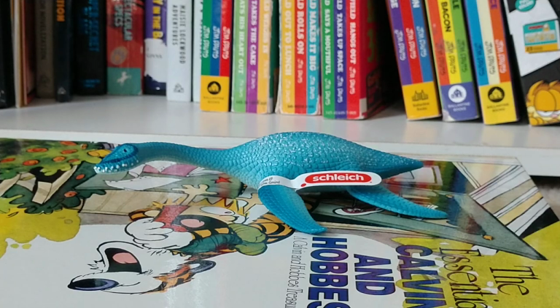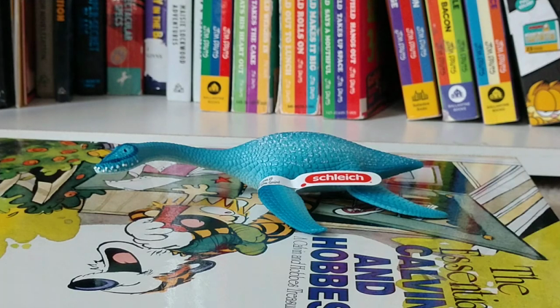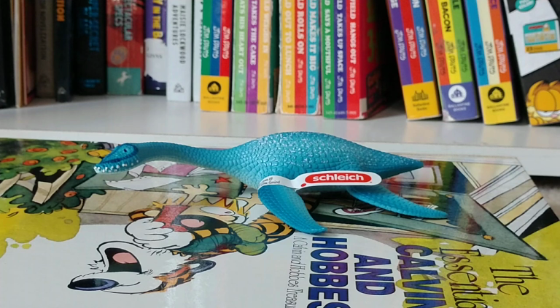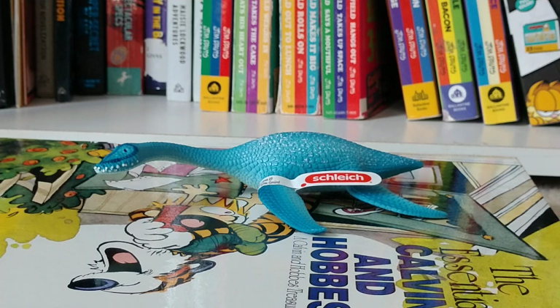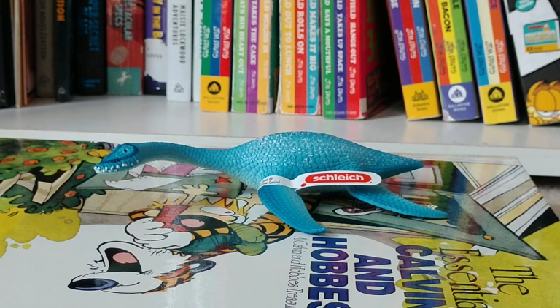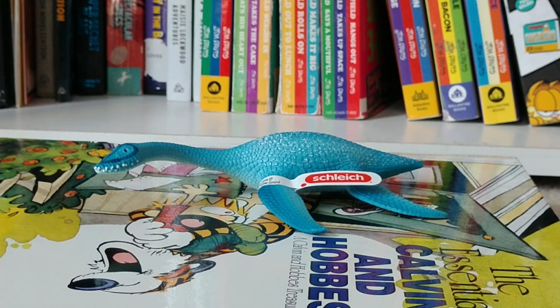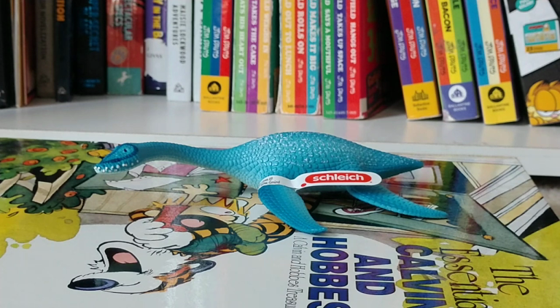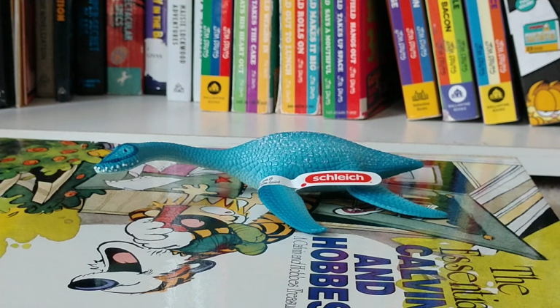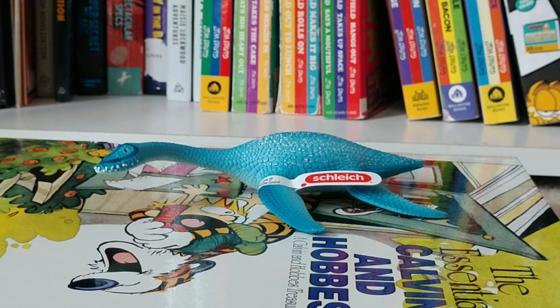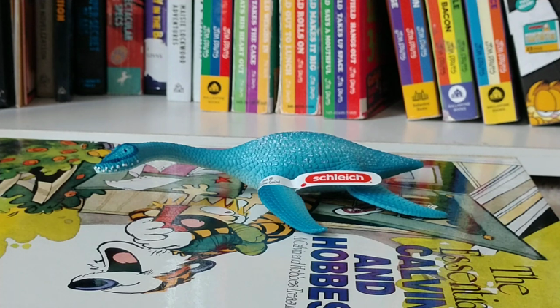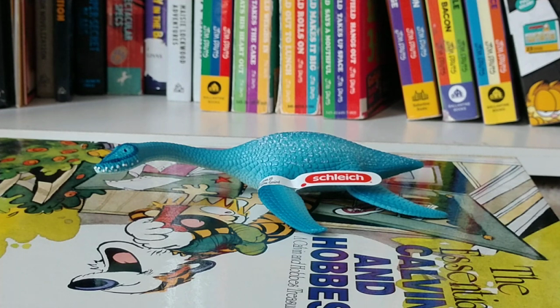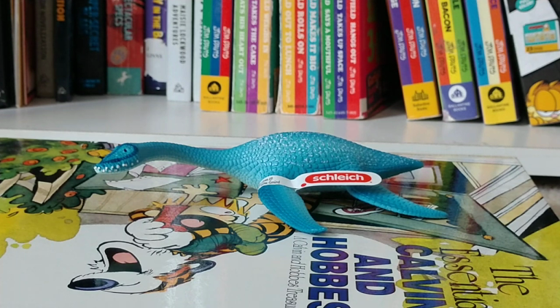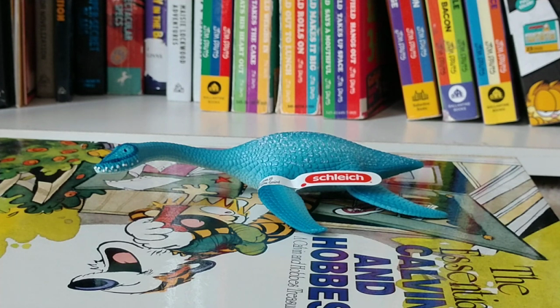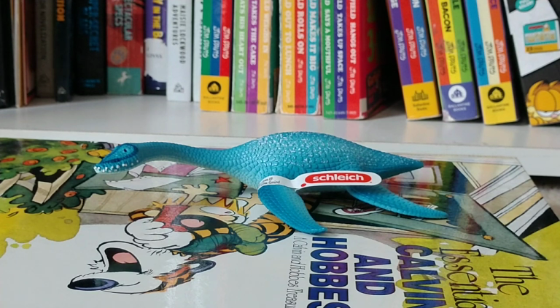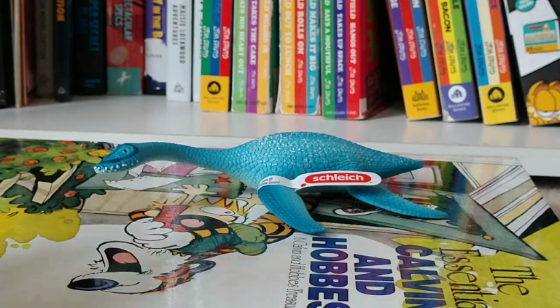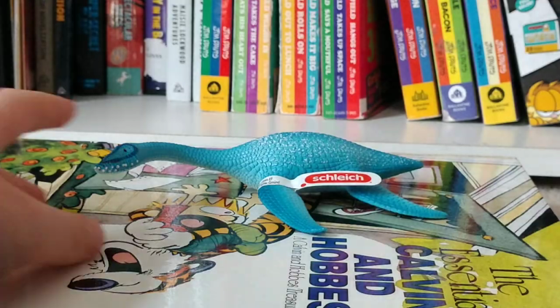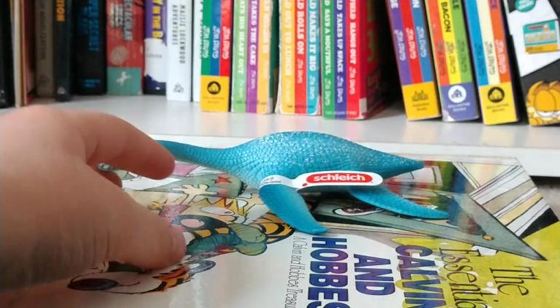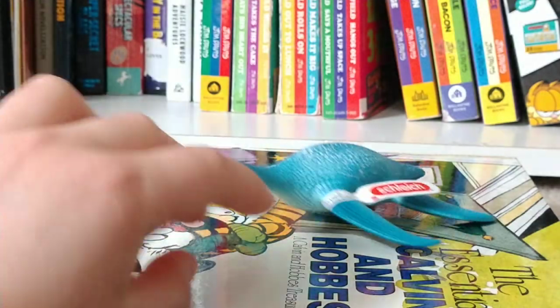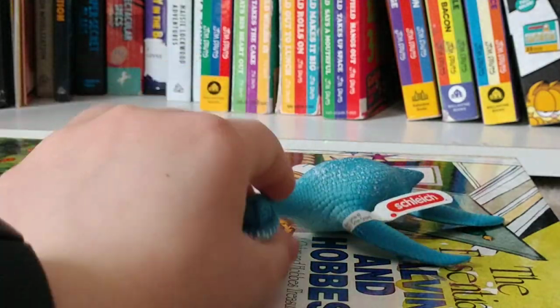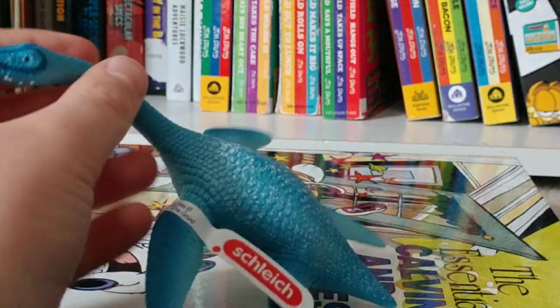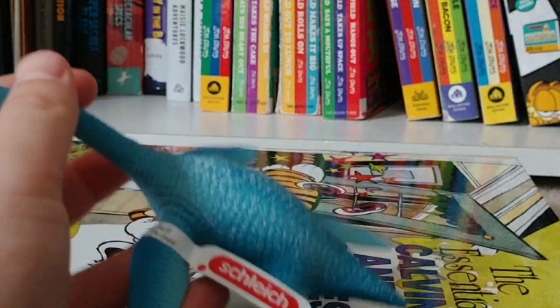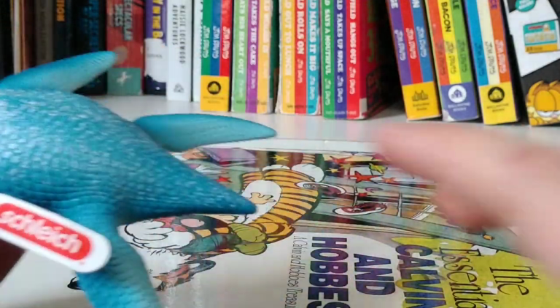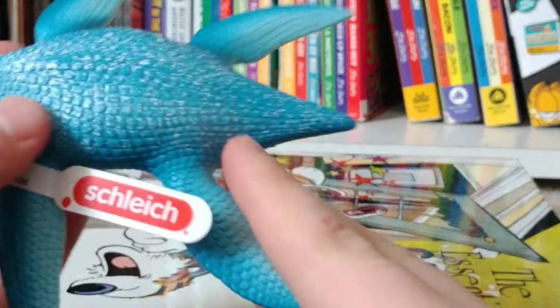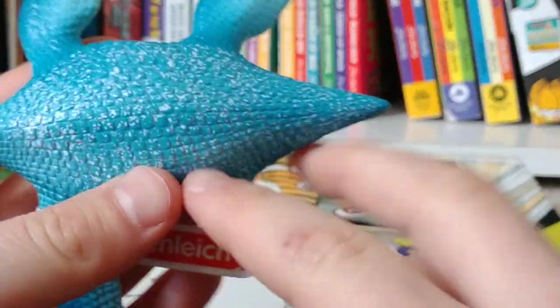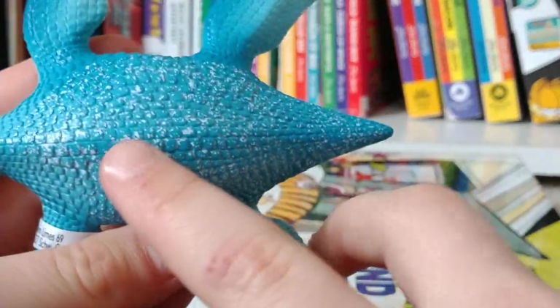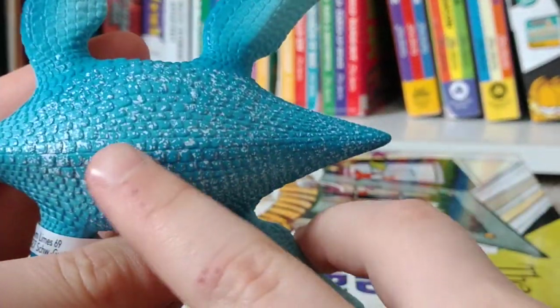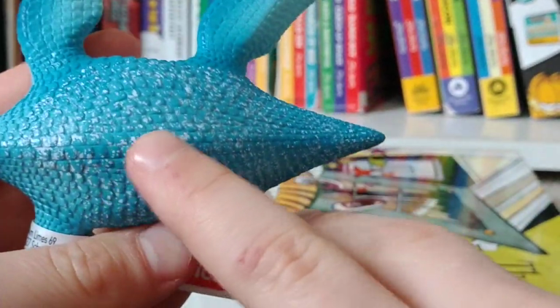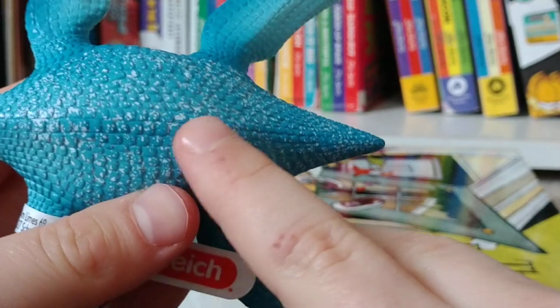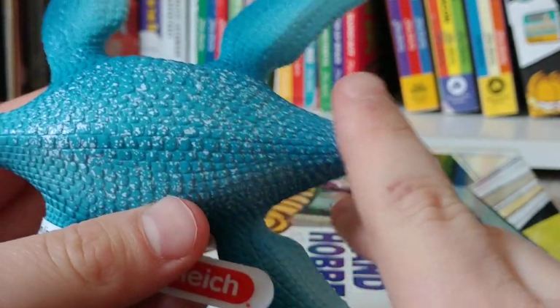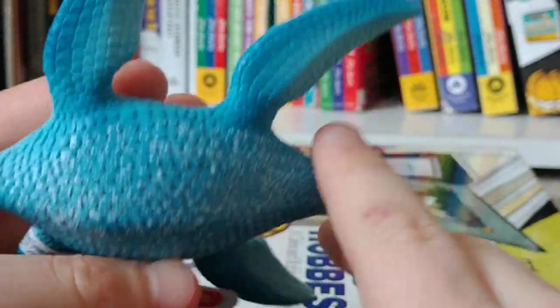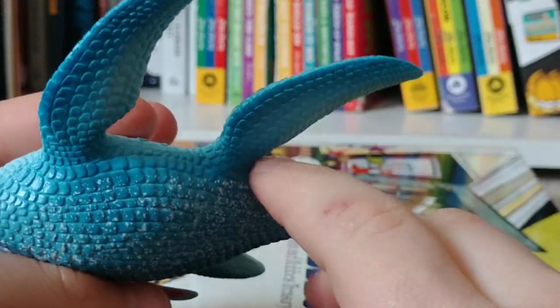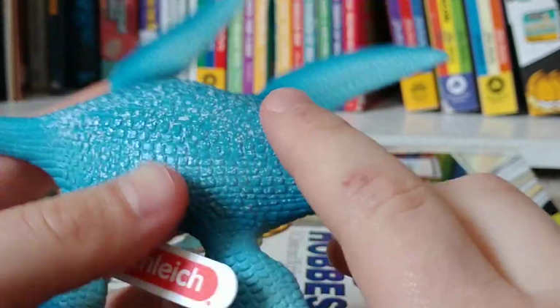If you want to get your own Plesiosaurus, you can buy it from Slyke or Amazon for $15. This is a very nice looking Plesiosaur. You can see it's got an arctic-y blue.